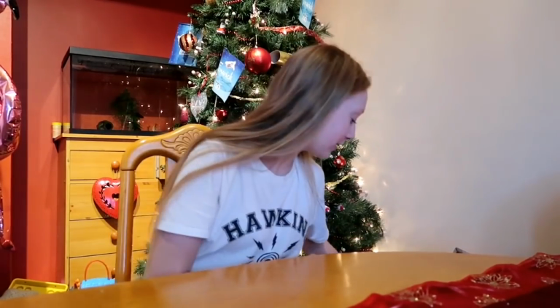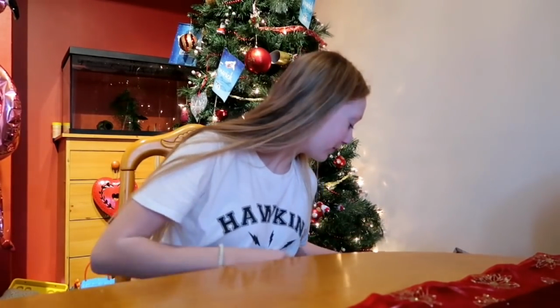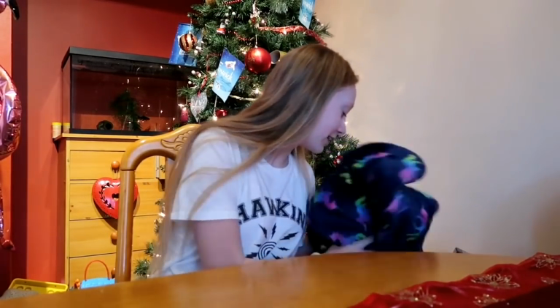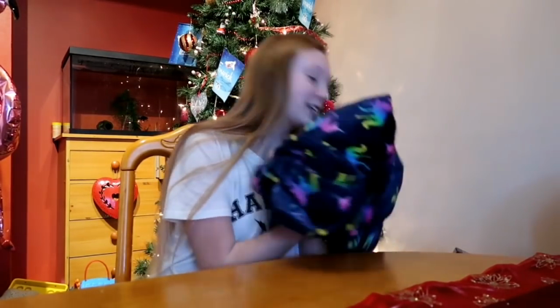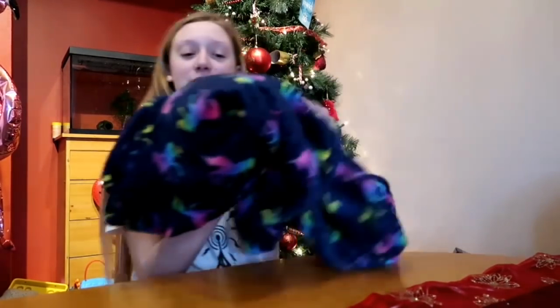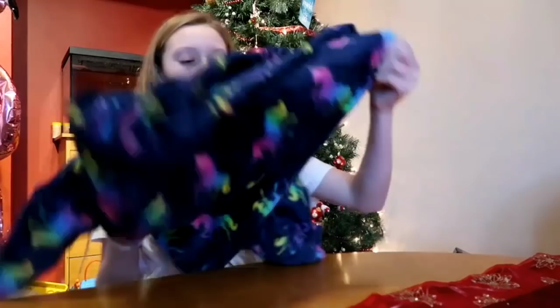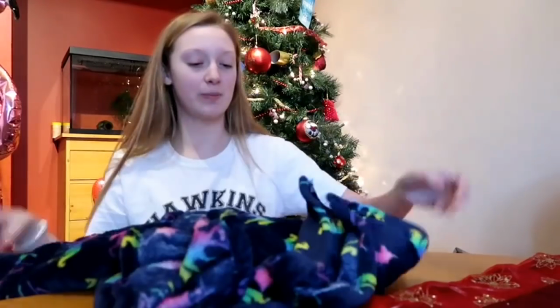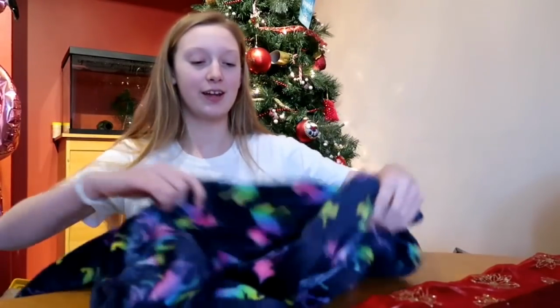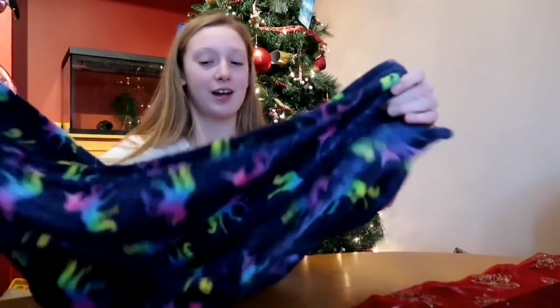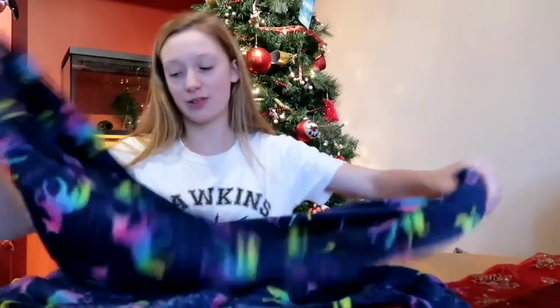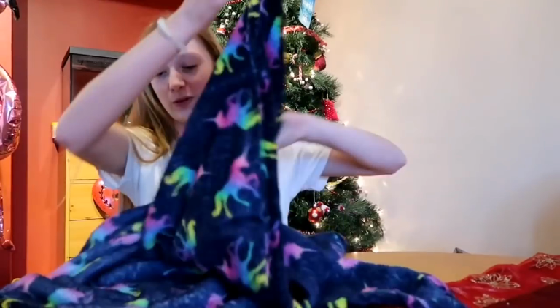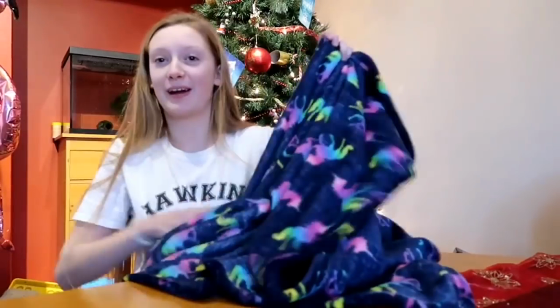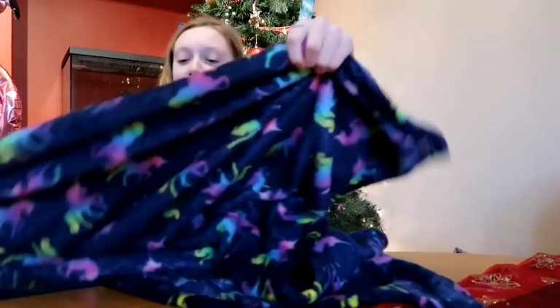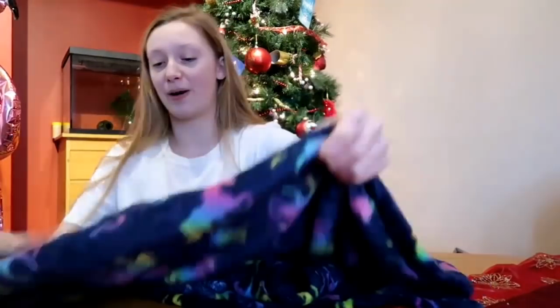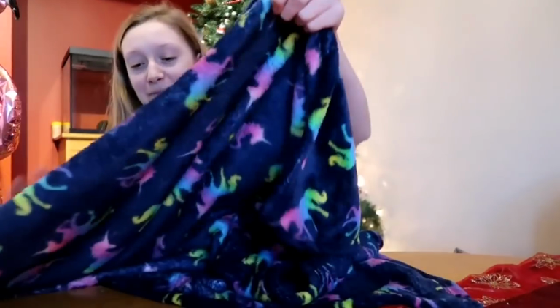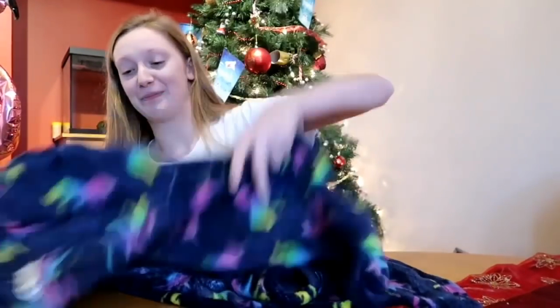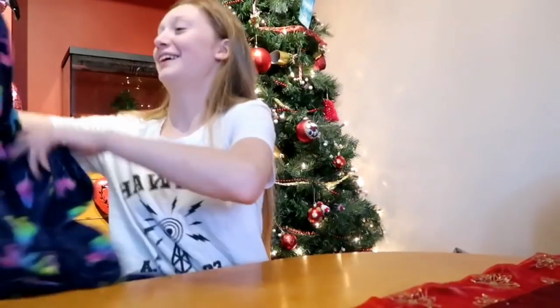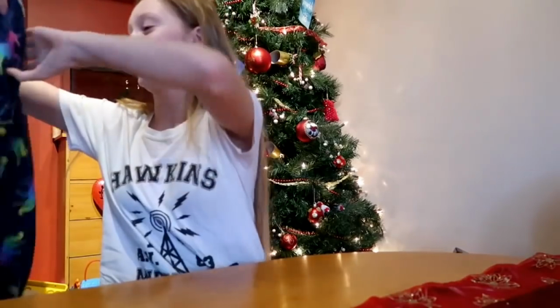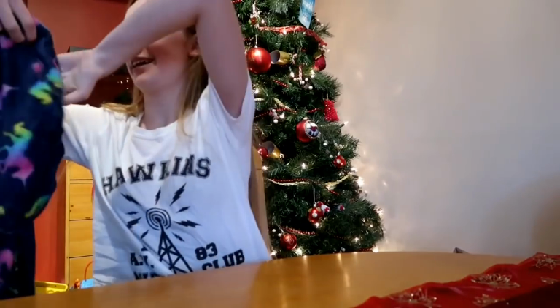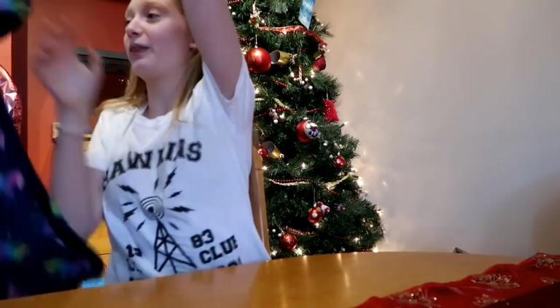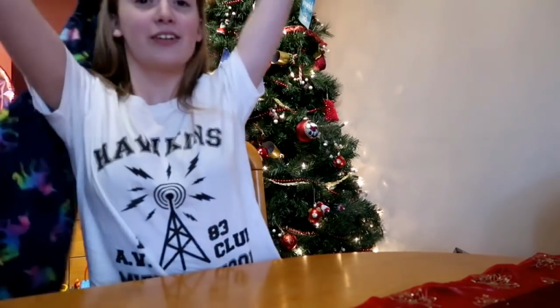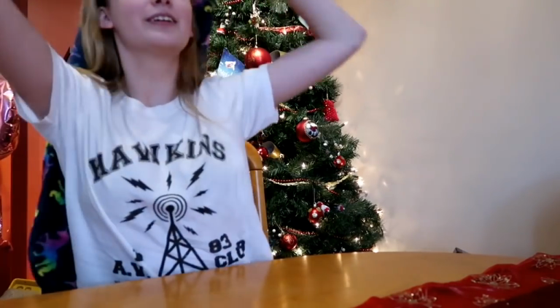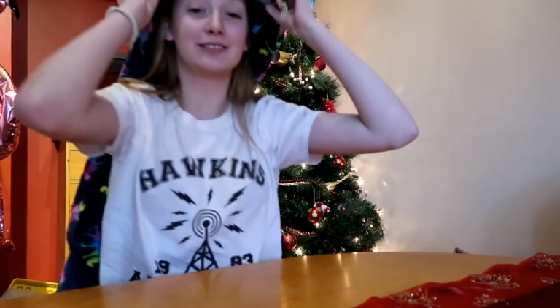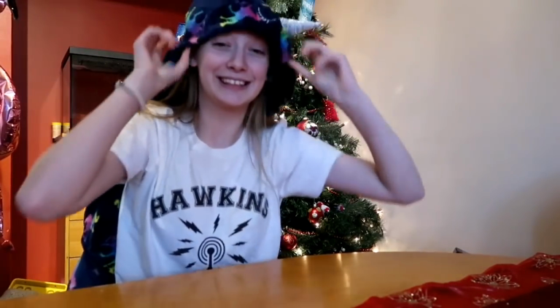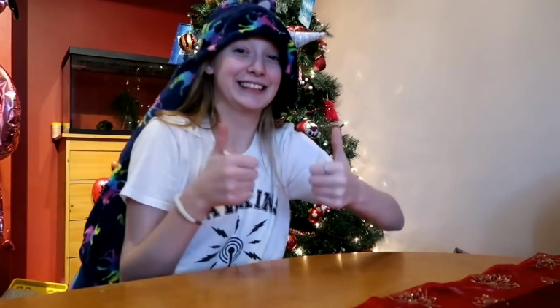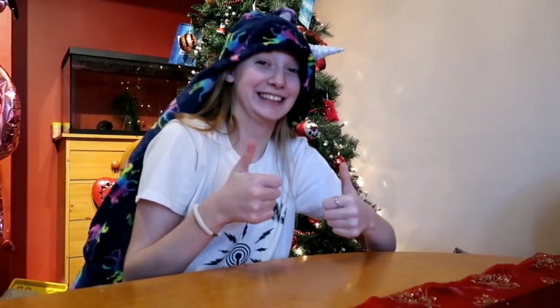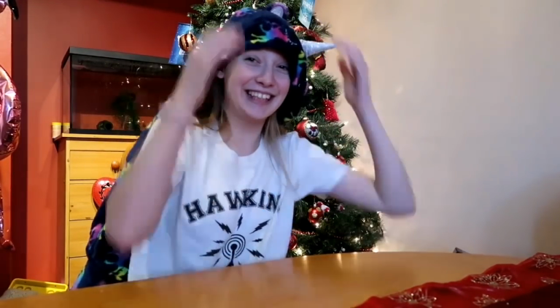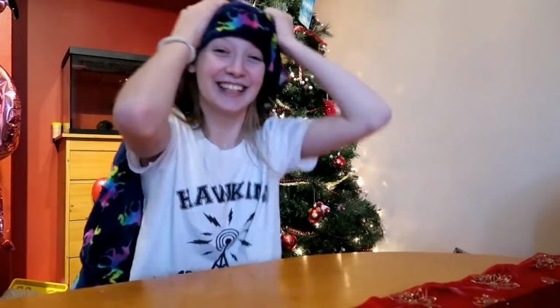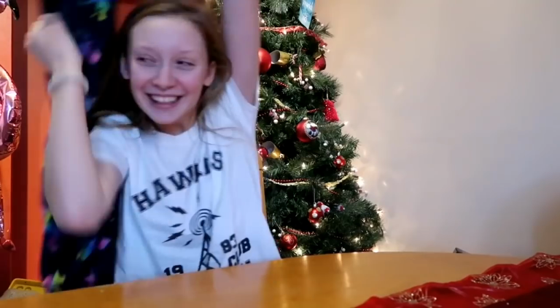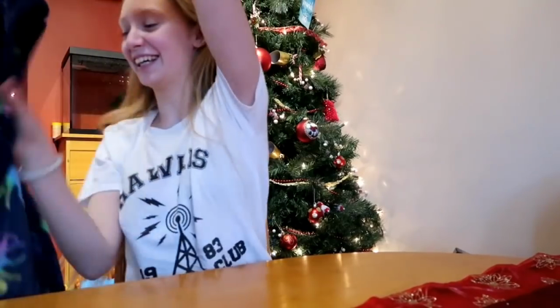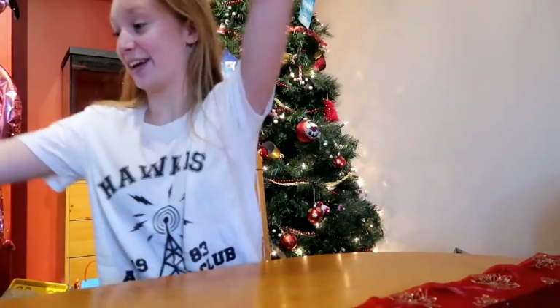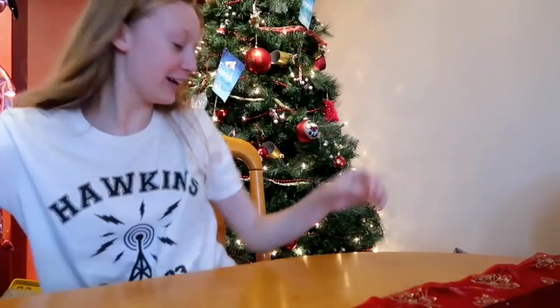Moving on to the next thing is this unicorn blanket. Now it looks like a normal blanket, but you put the hood on and I really like it.